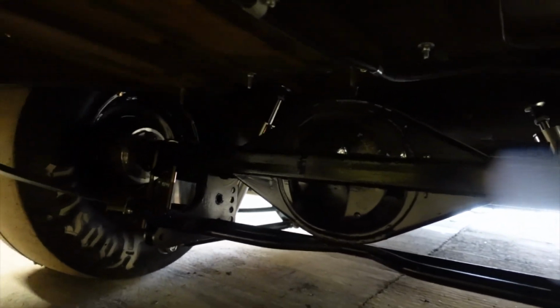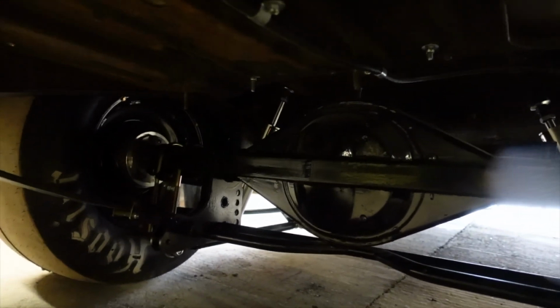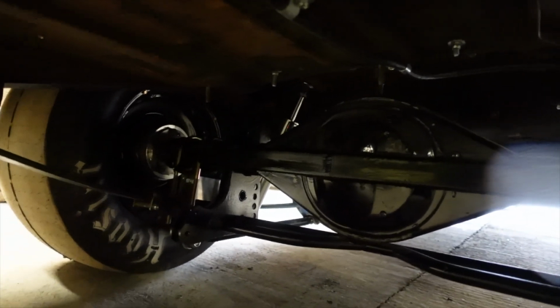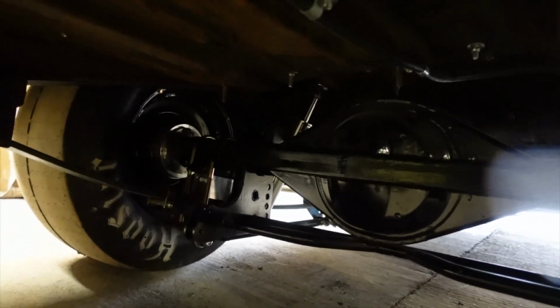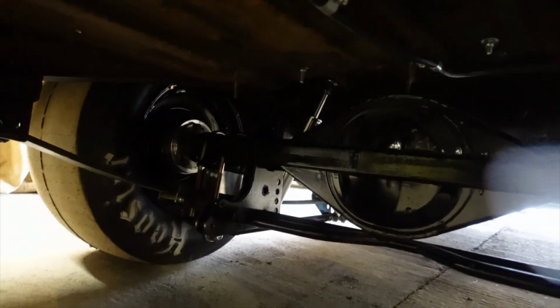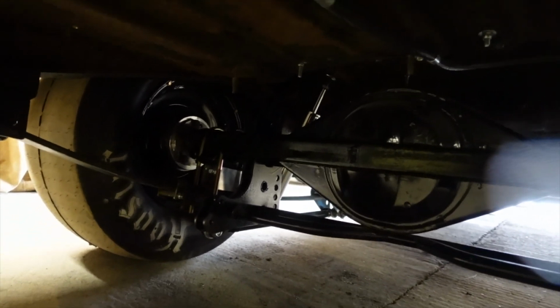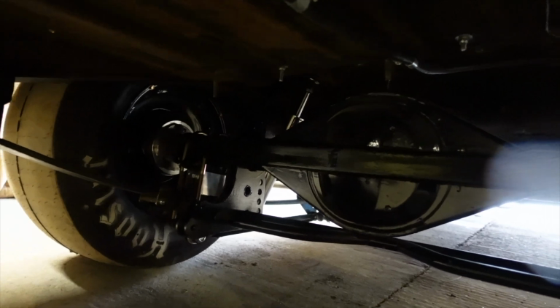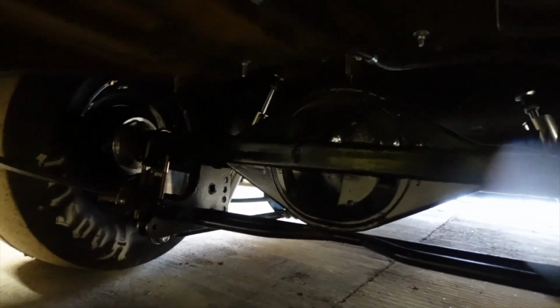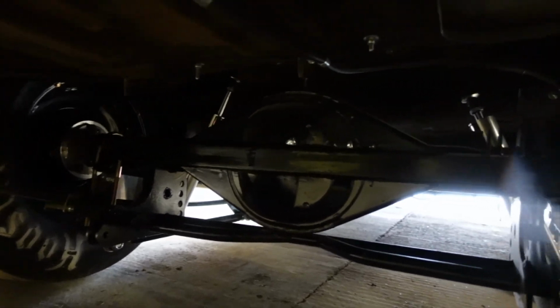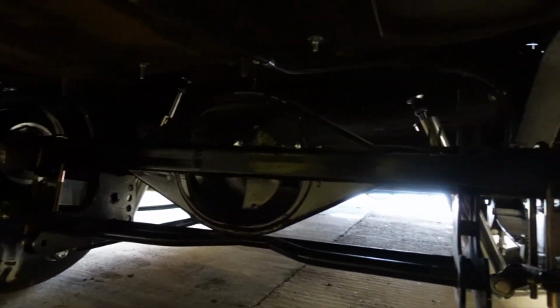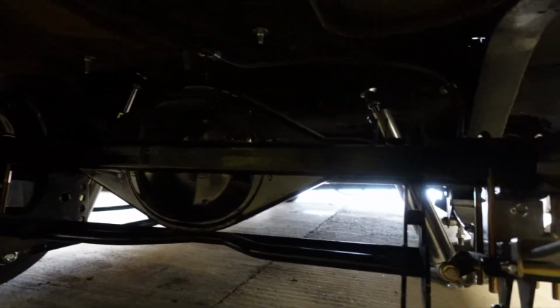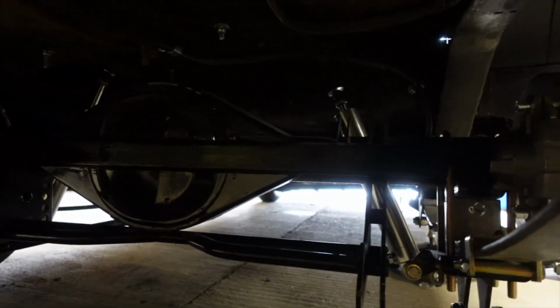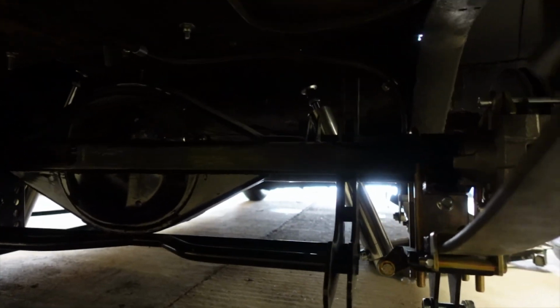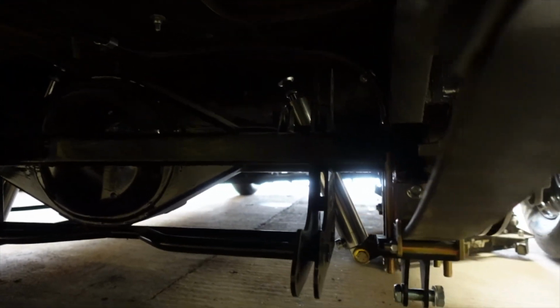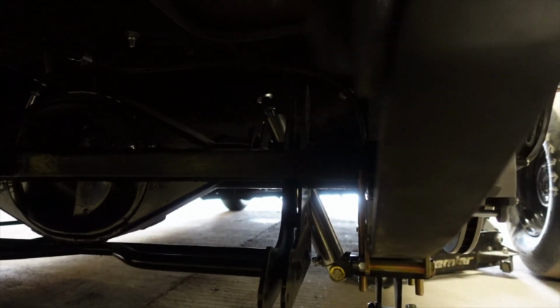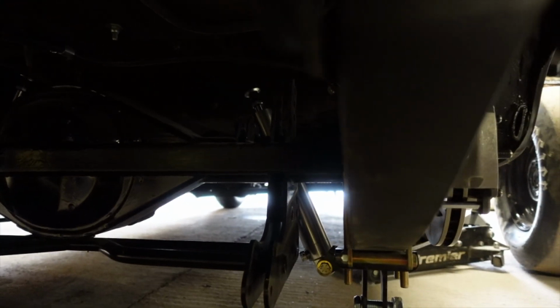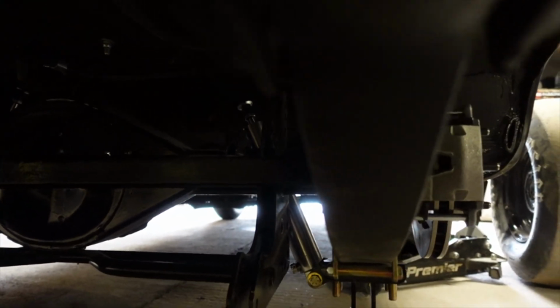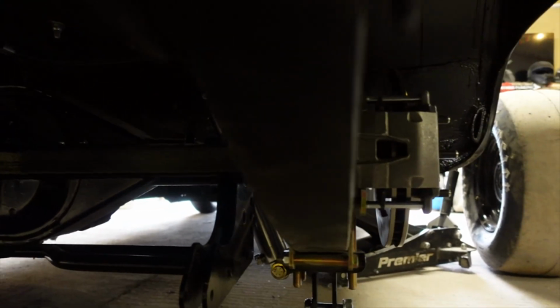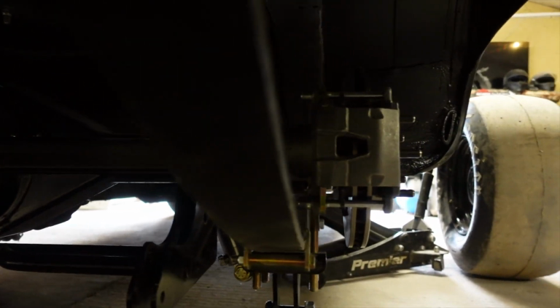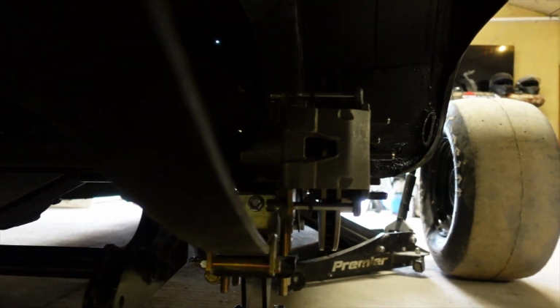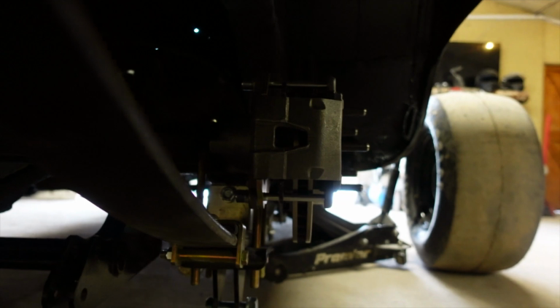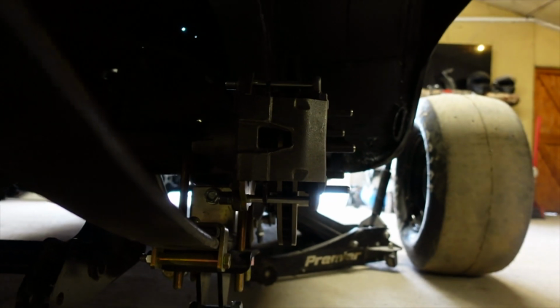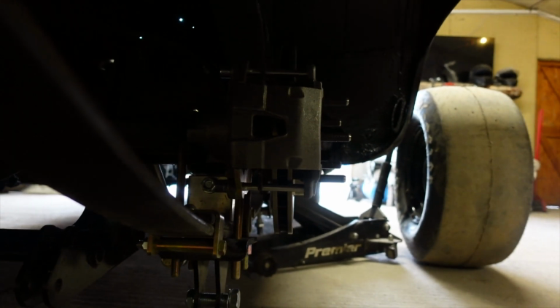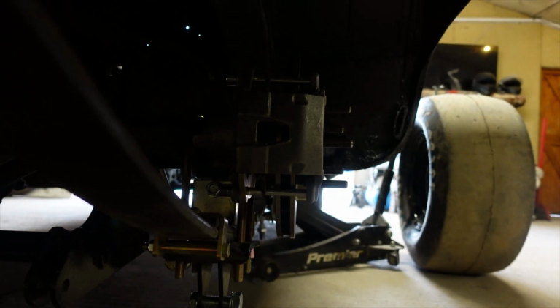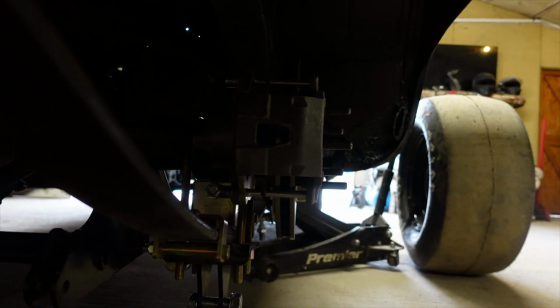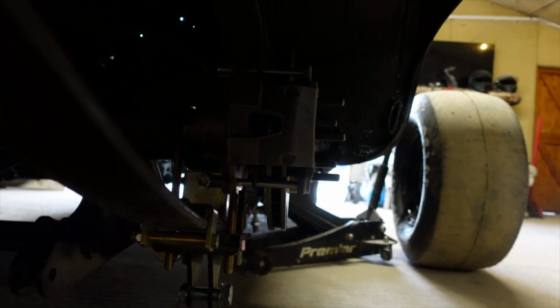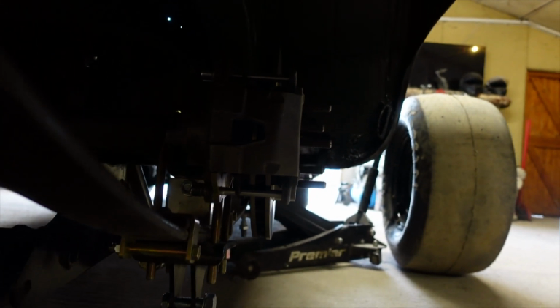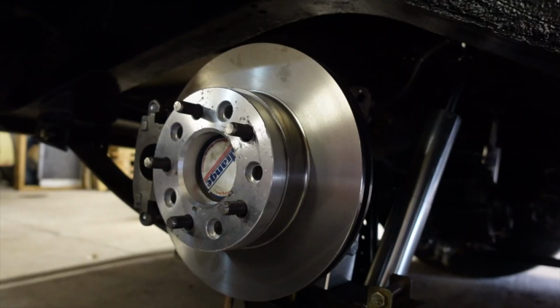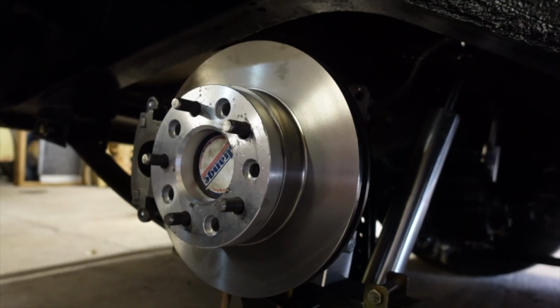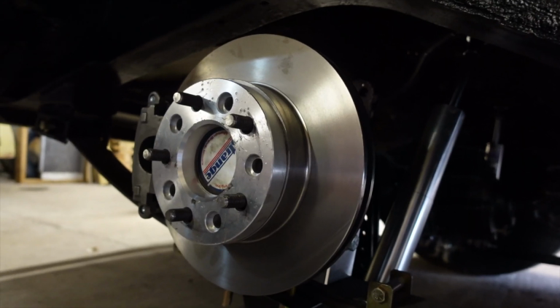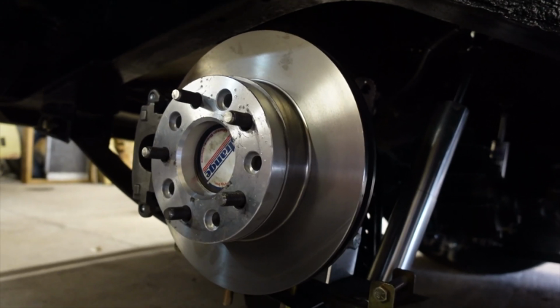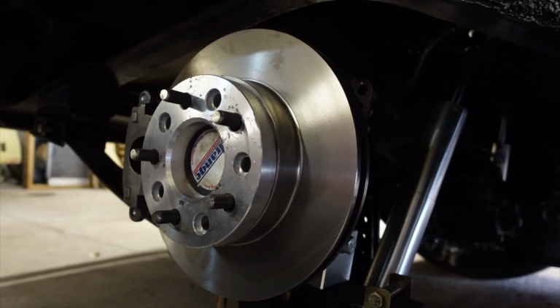Pretty bananas under there, to be quite honest. Going to underseal the body of the car — that can be one of the last things we do once we've finished all the modifying and welding.